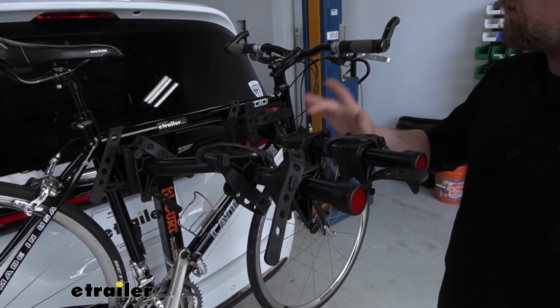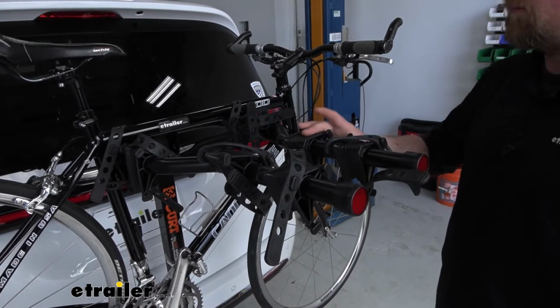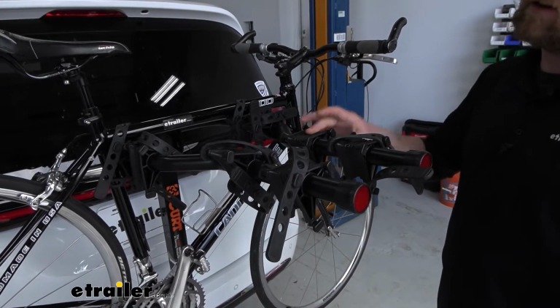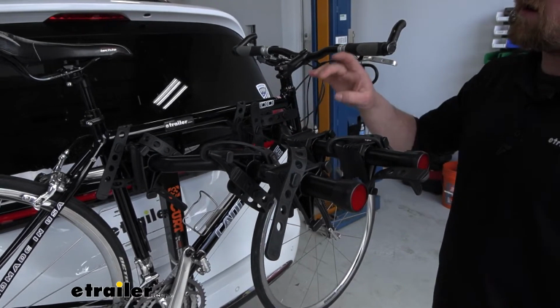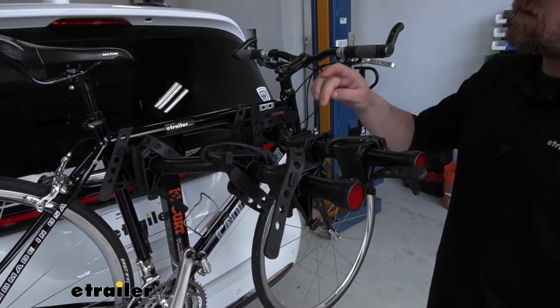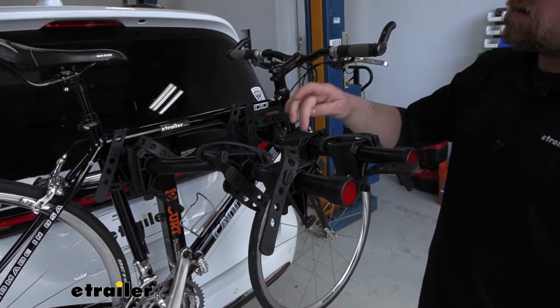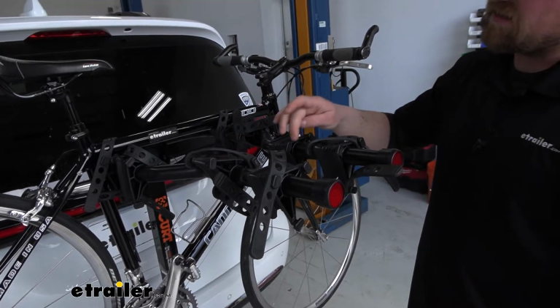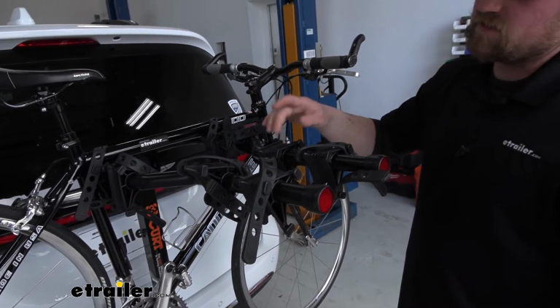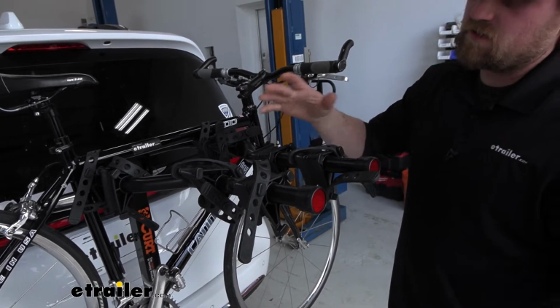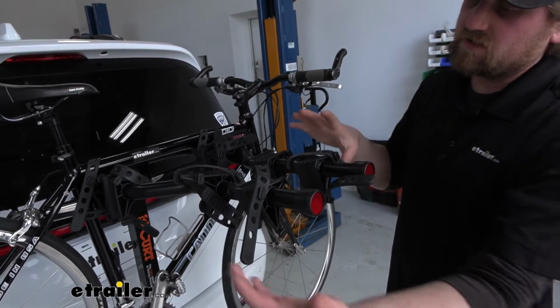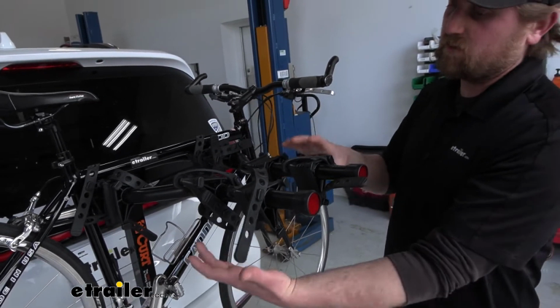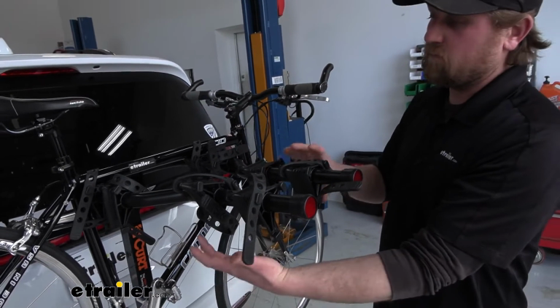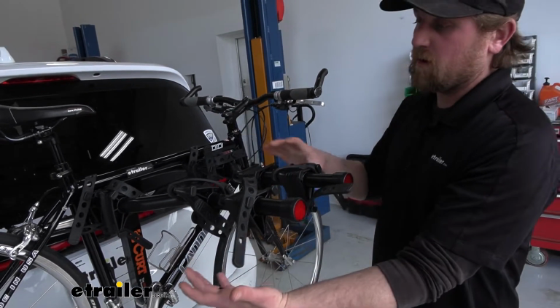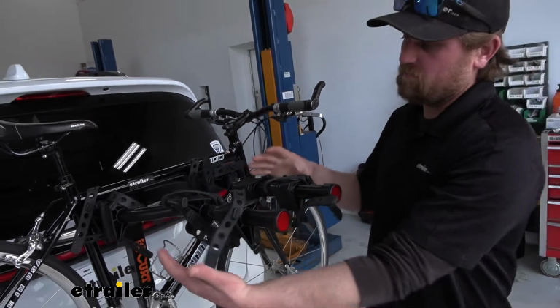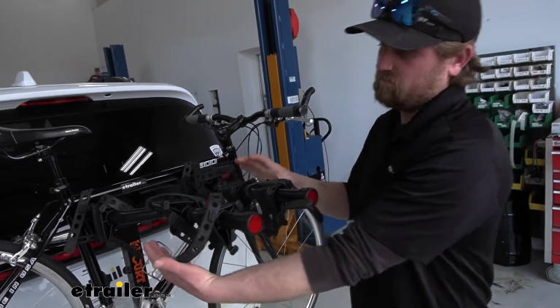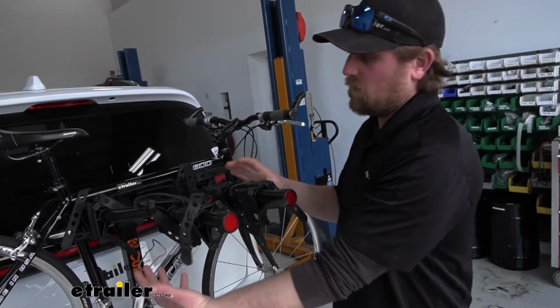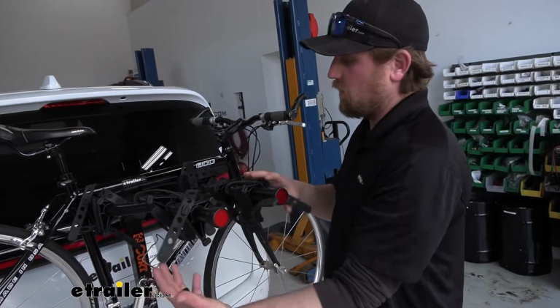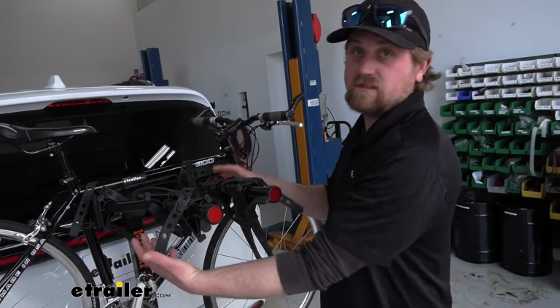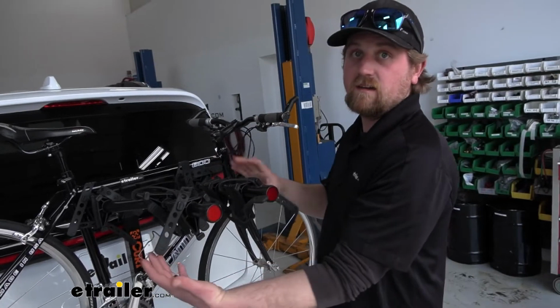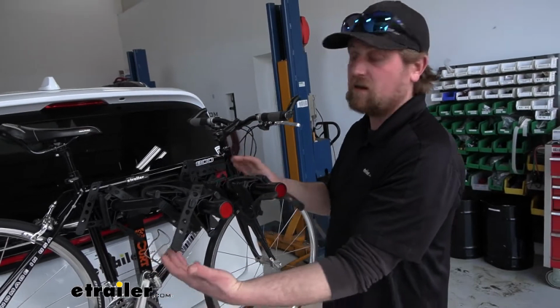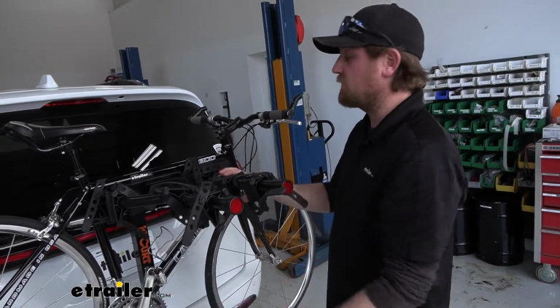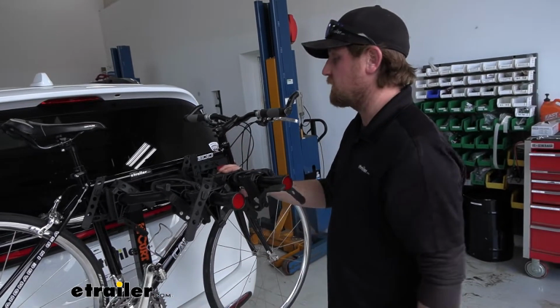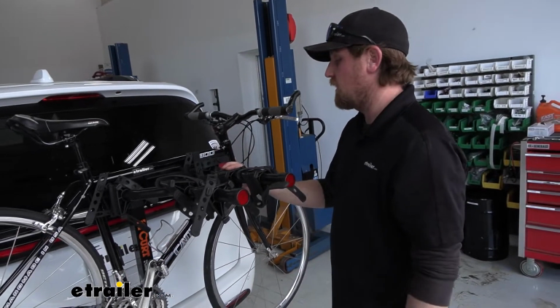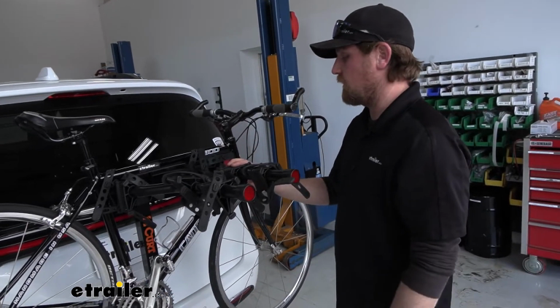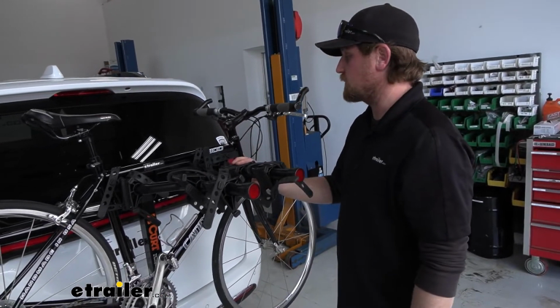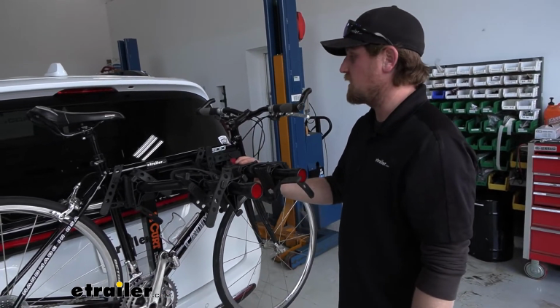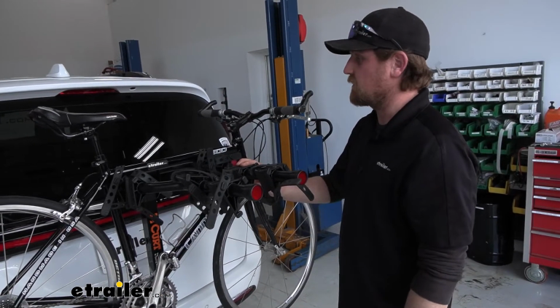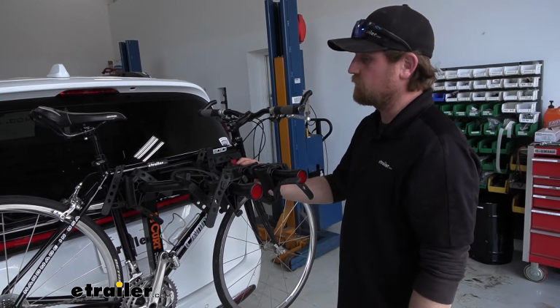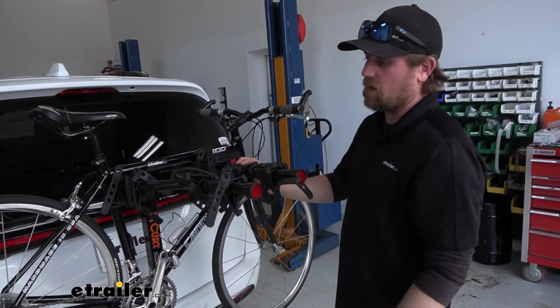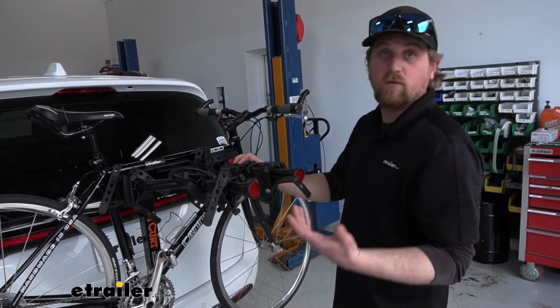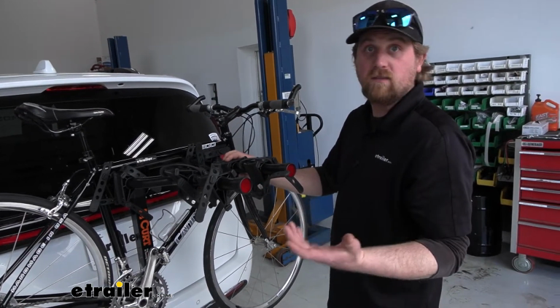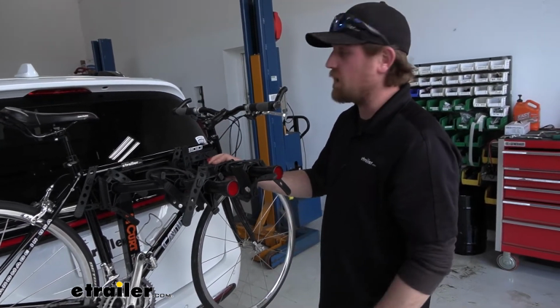Pretty convenient there. You can still put a full-frame bike on these end pieces if that's what you need. So either way is fine.